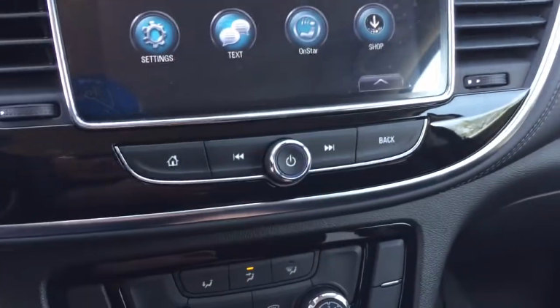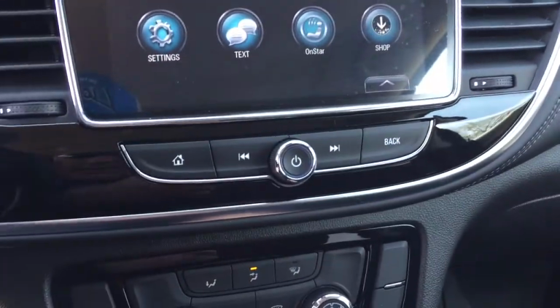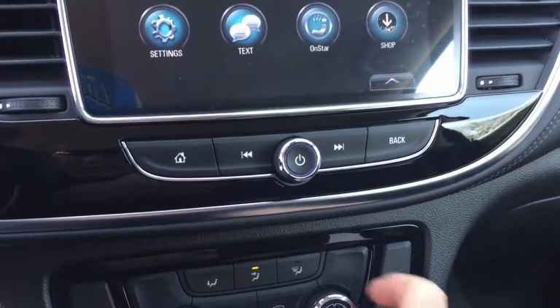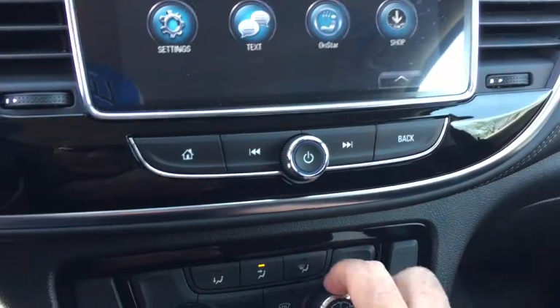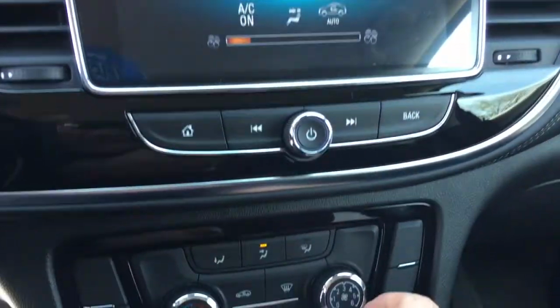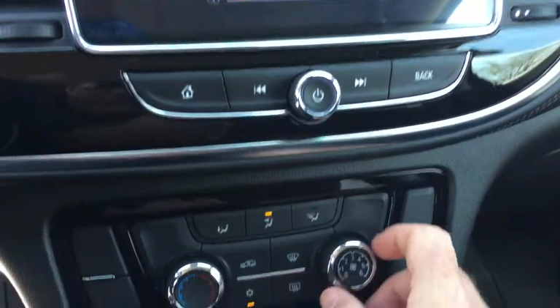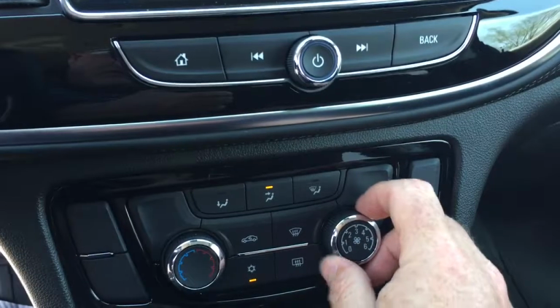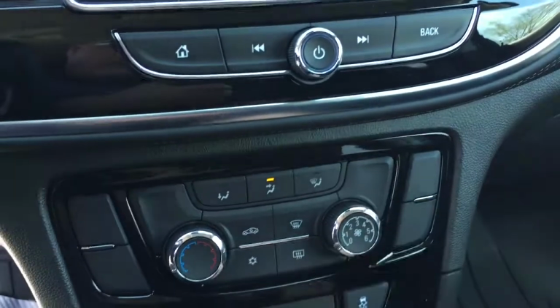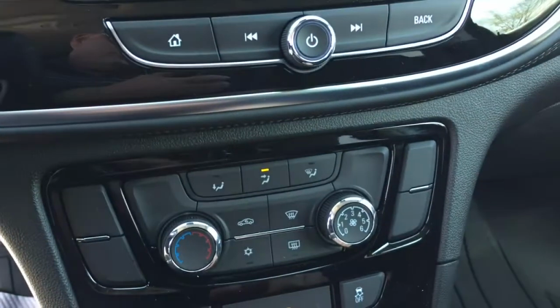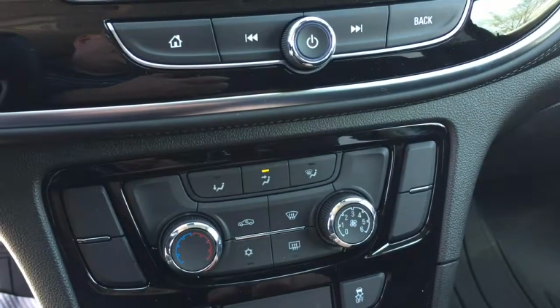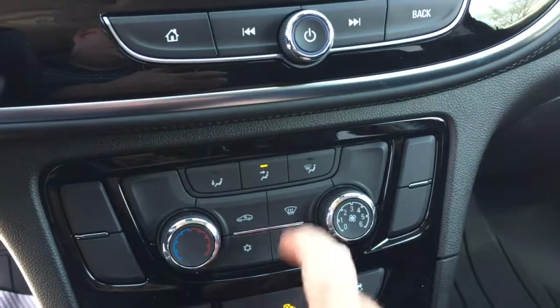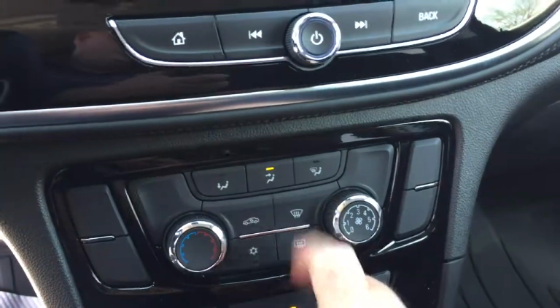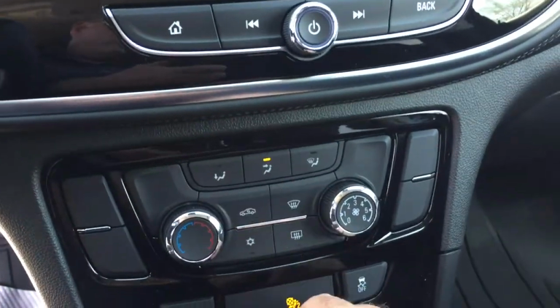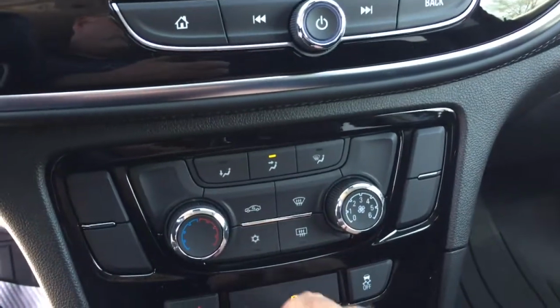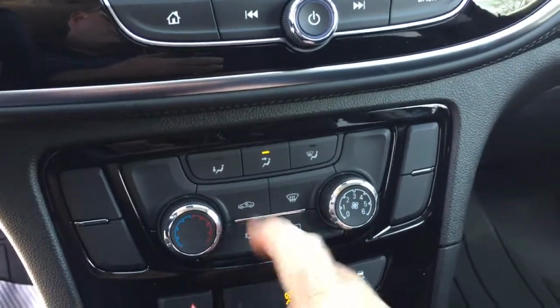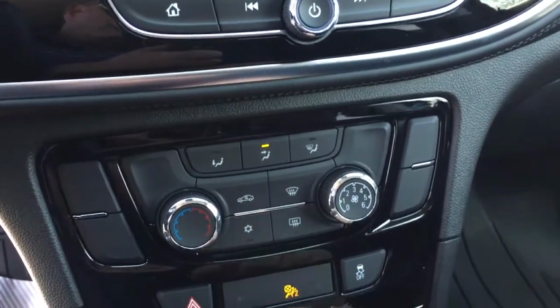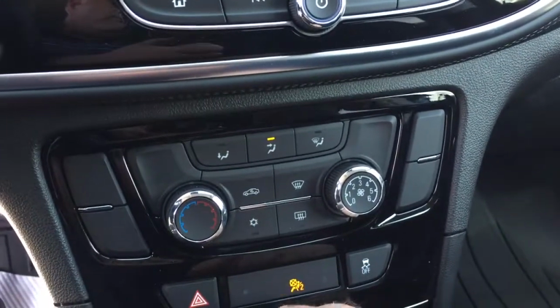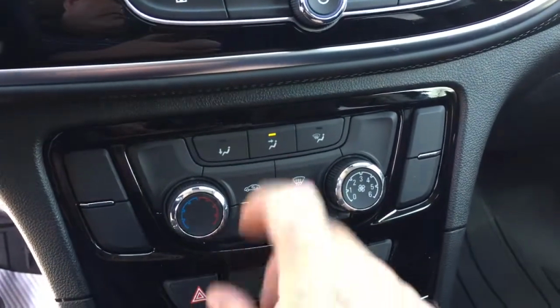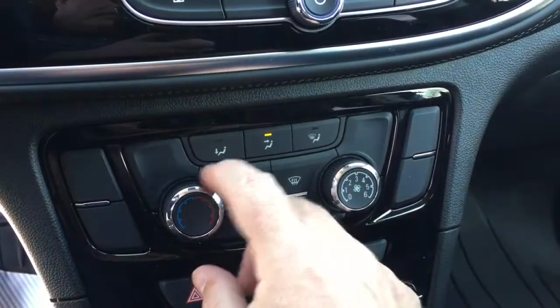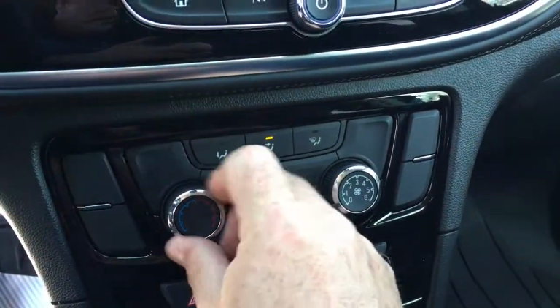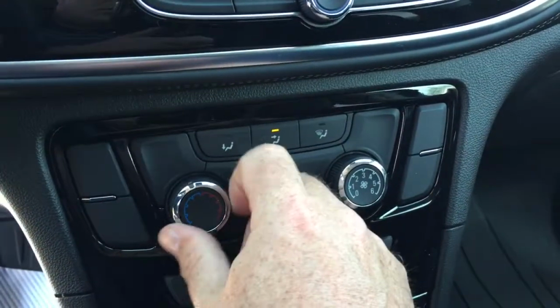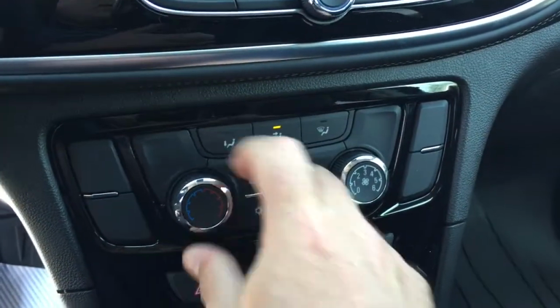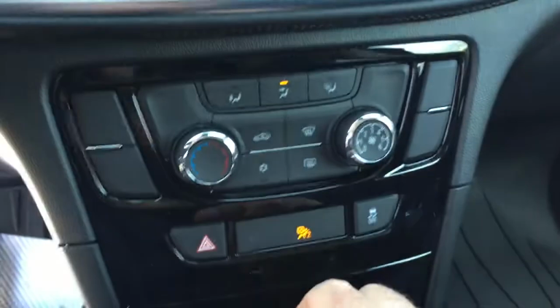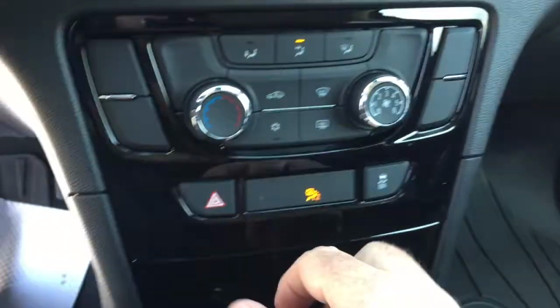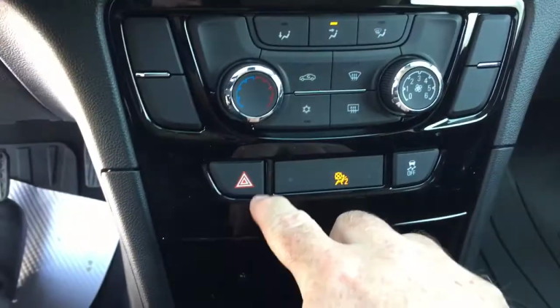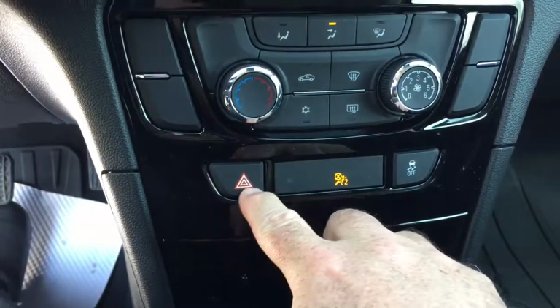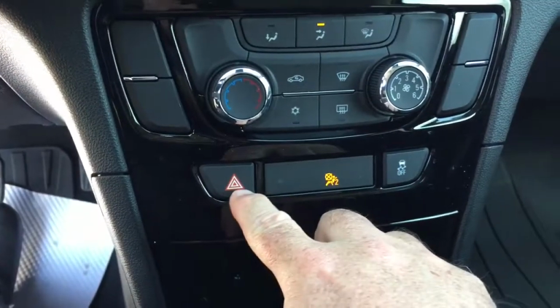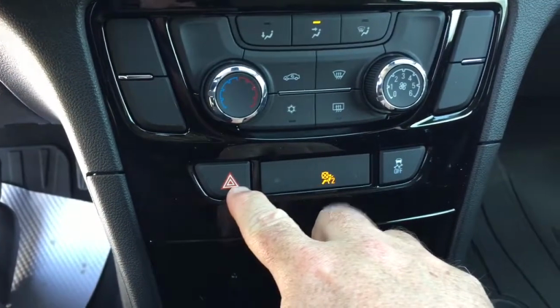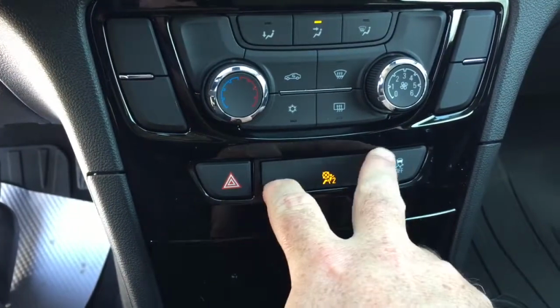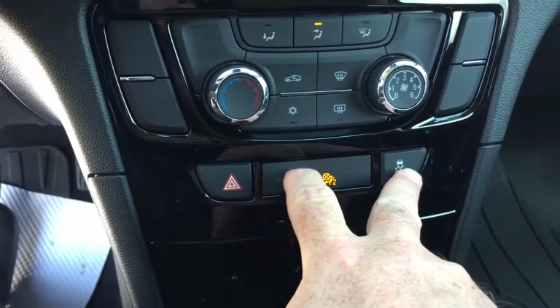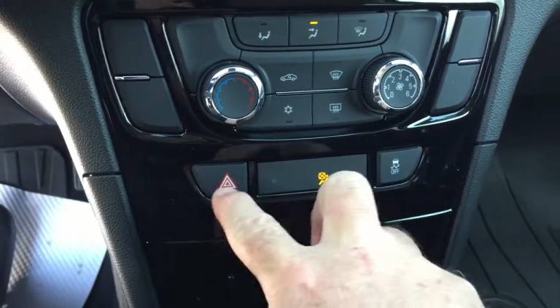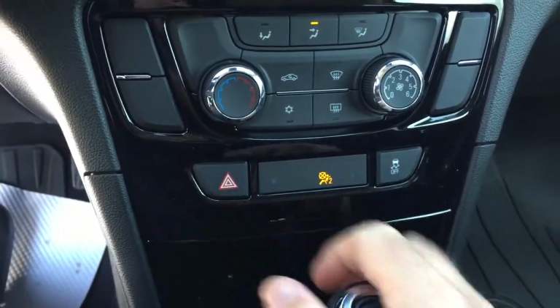Working down below here you have the fan speed operator, front and rear defrosters, air conditioning button and temperature gauges, traction control and hazards.